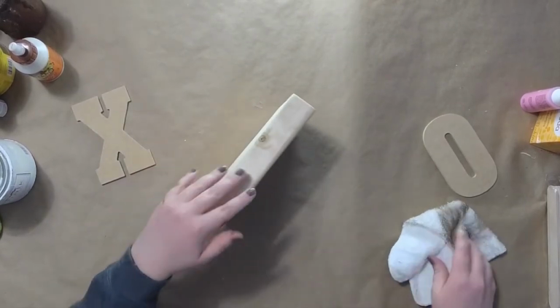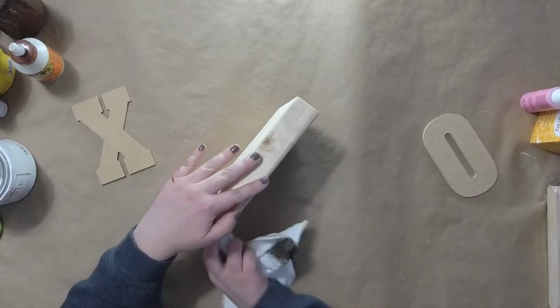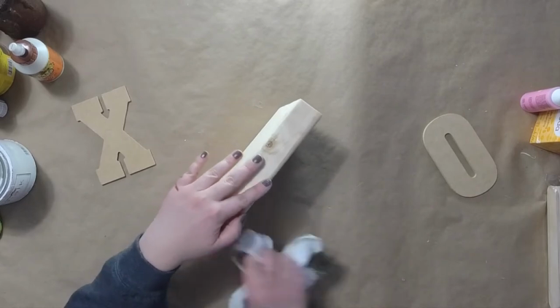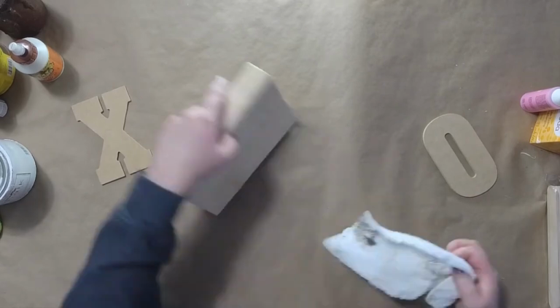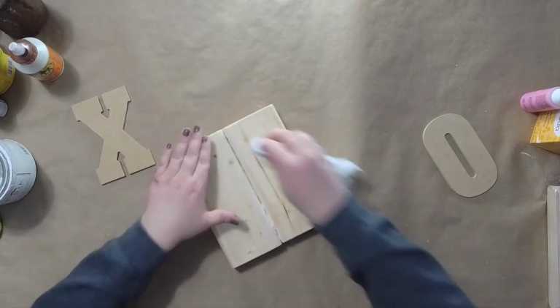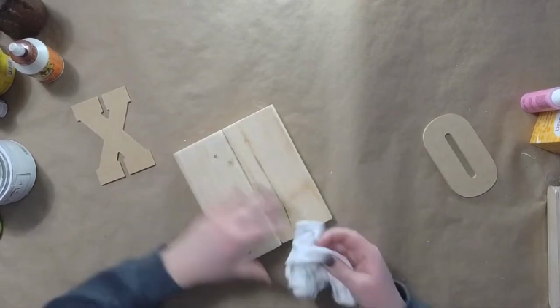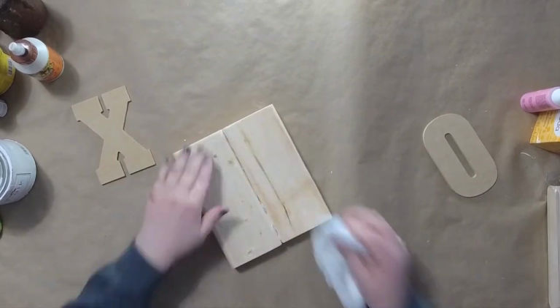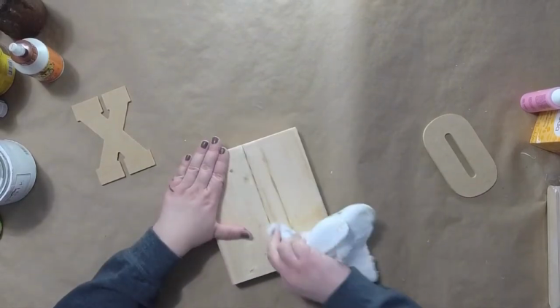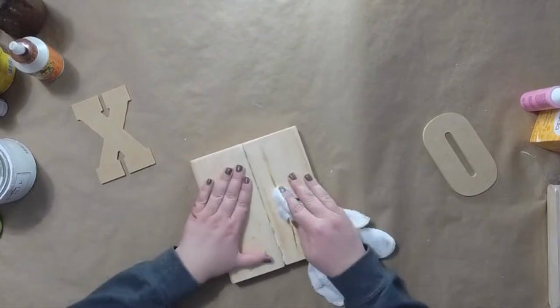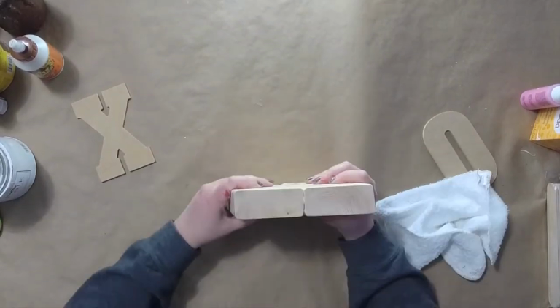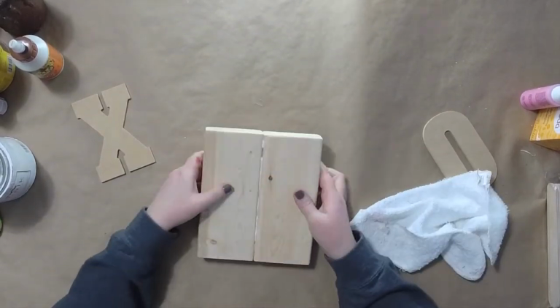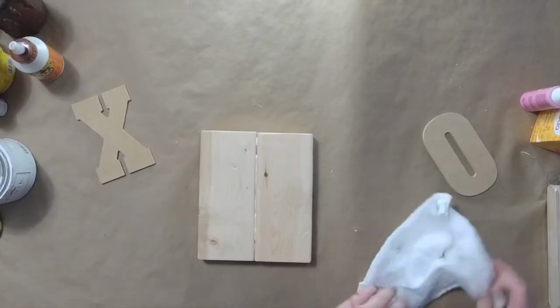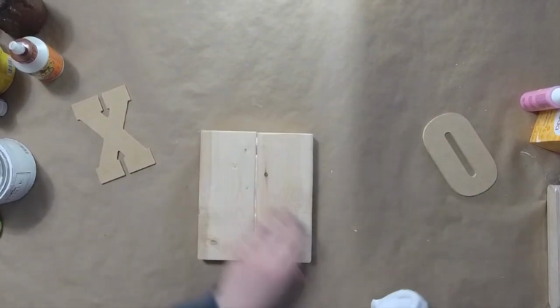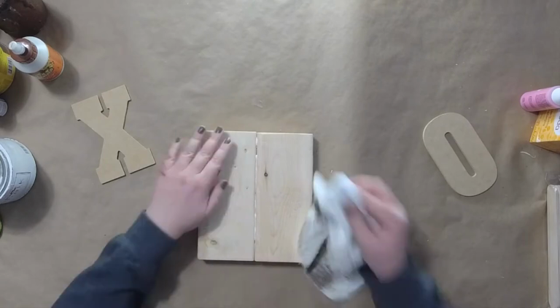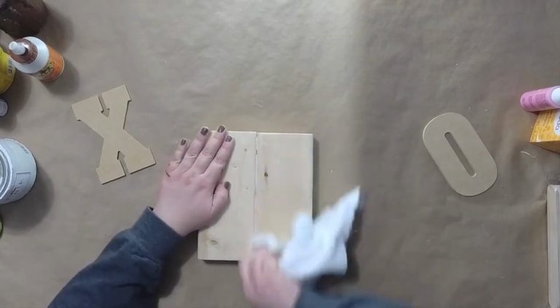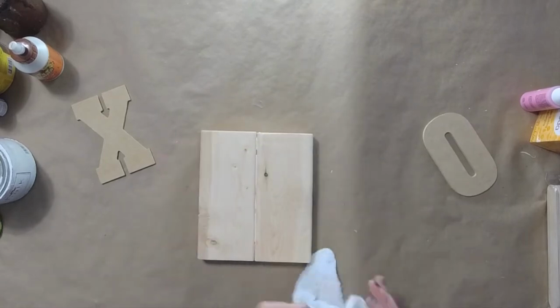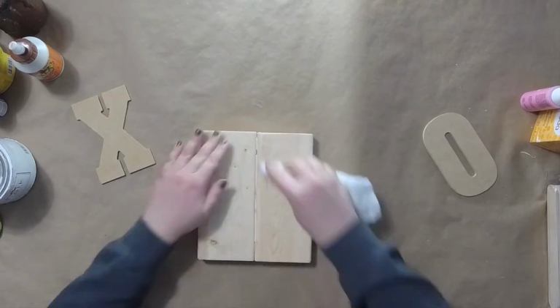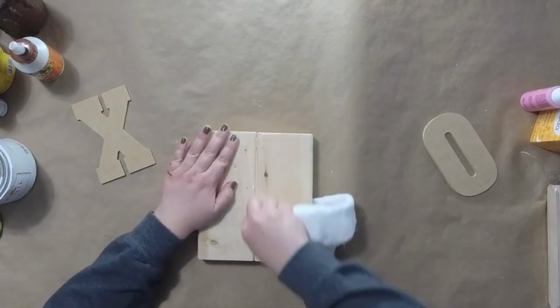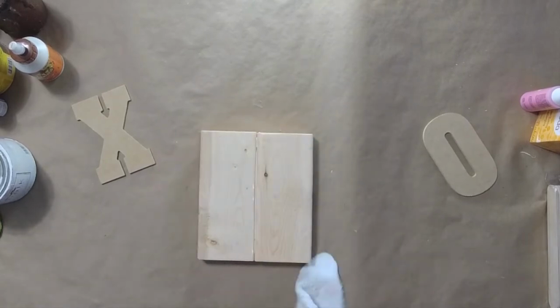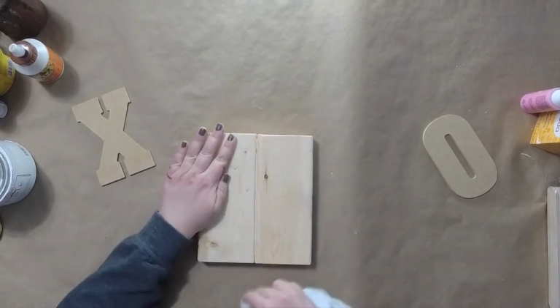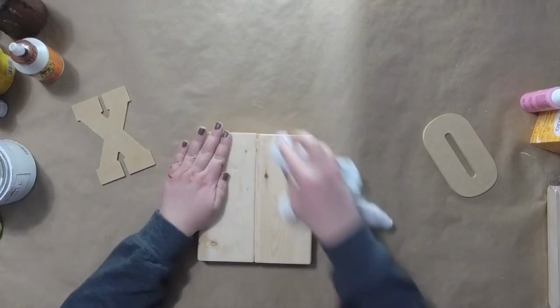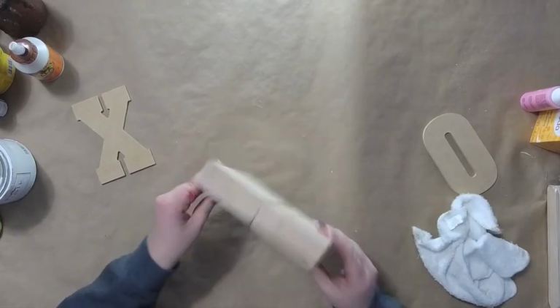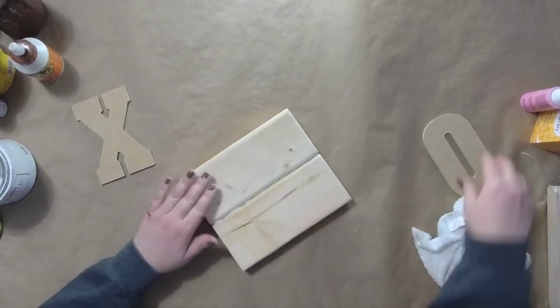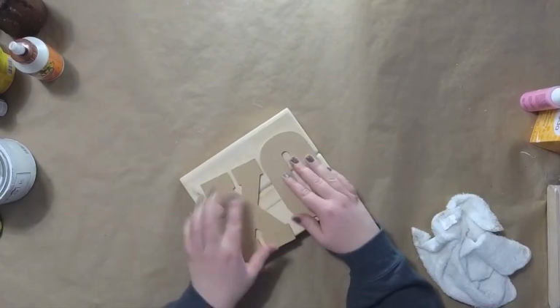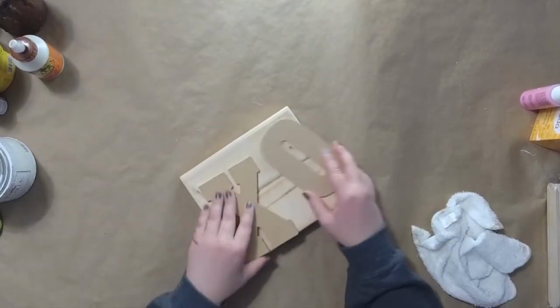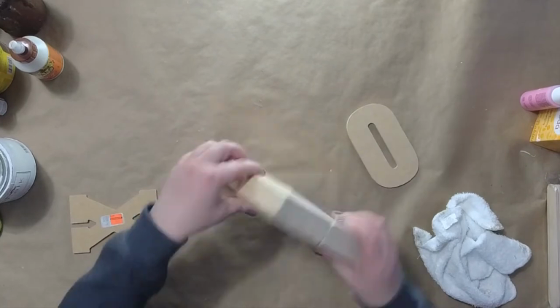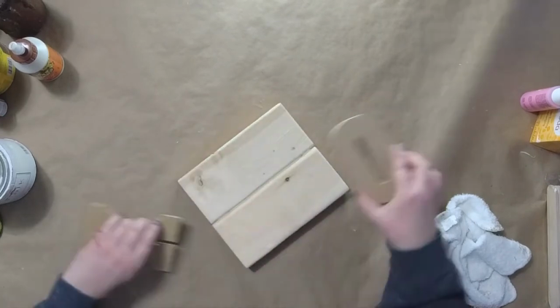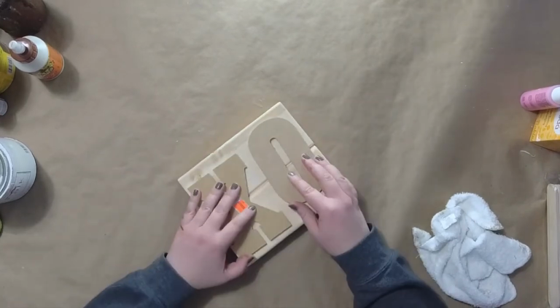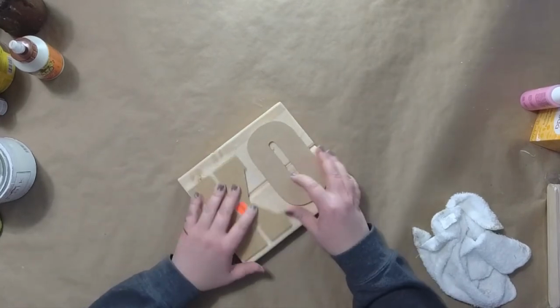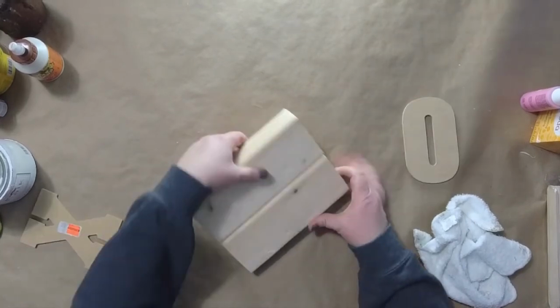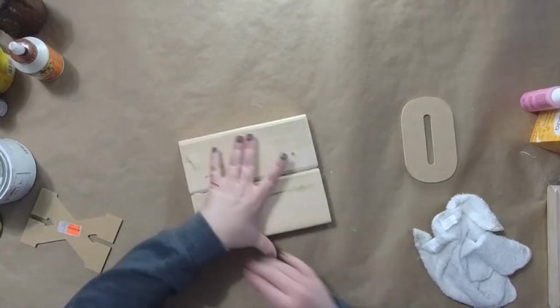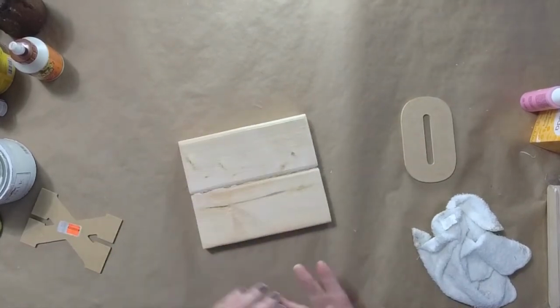I had to wipe that out because some of my glue dripped down the center, so go maybe a little lighter on the glue than what I did. I'm just going to wipe that out with a rag and then lay my XO on there just to make sure everything fits.